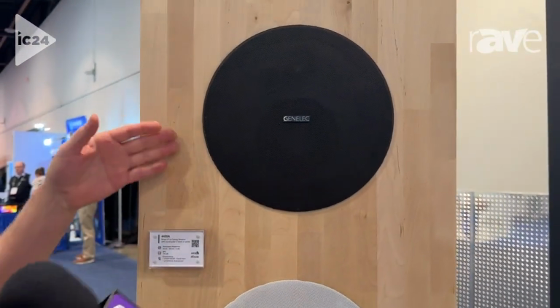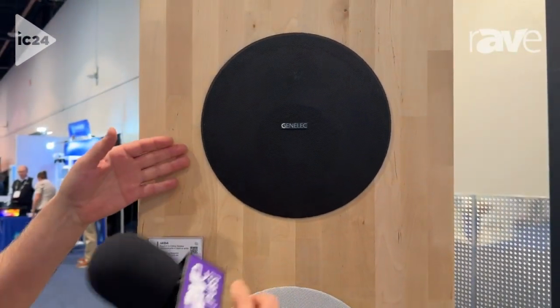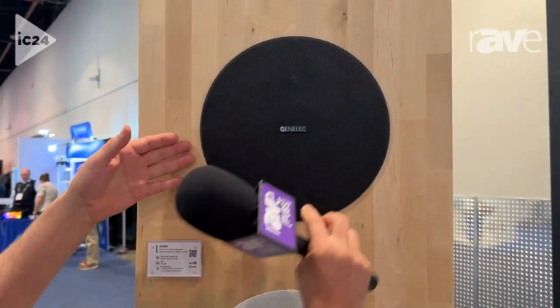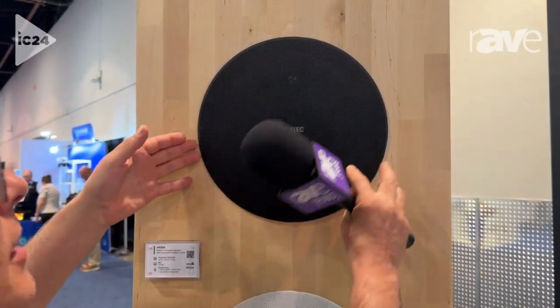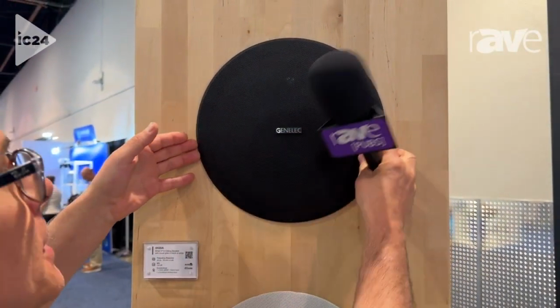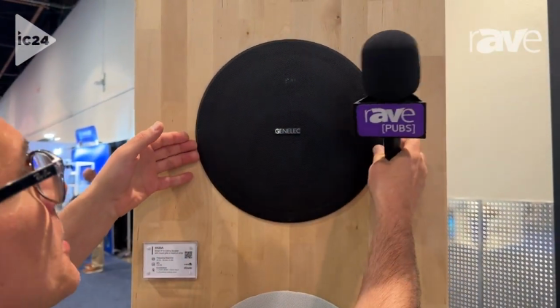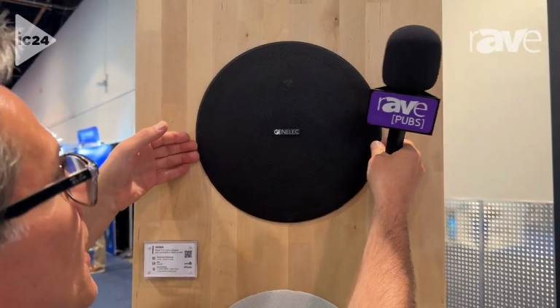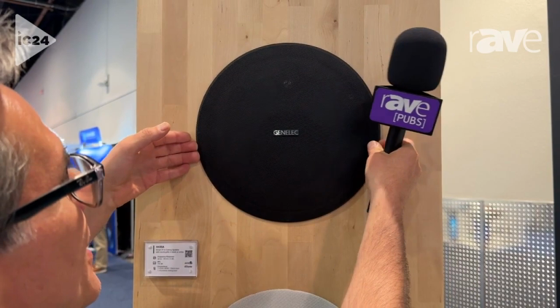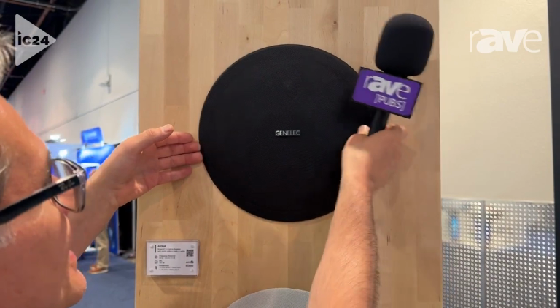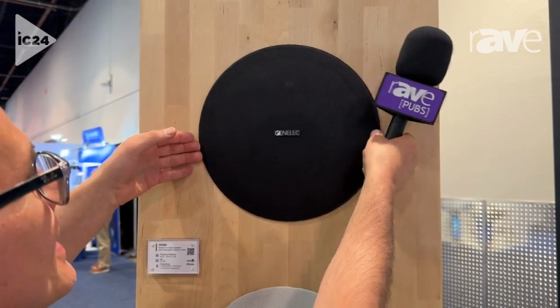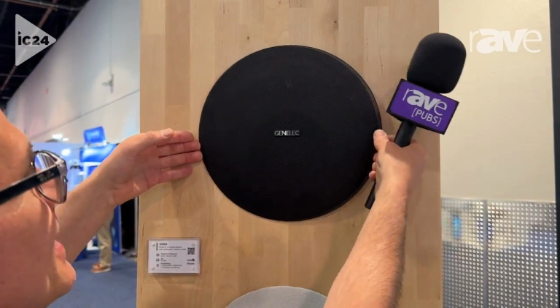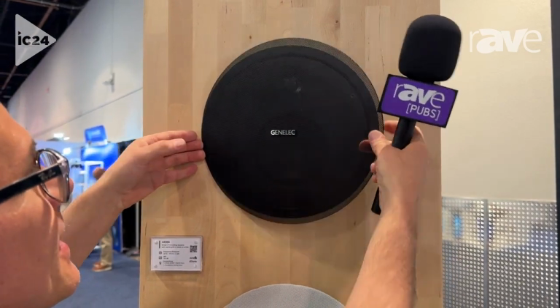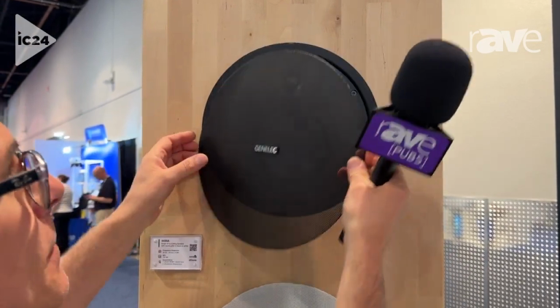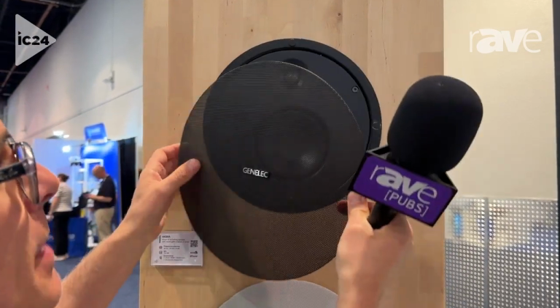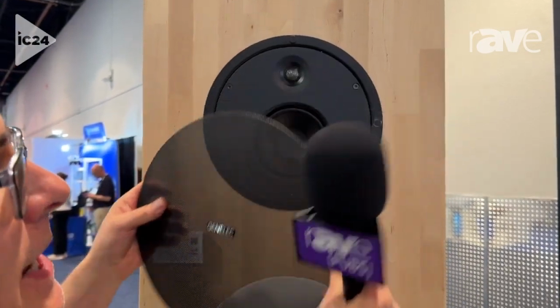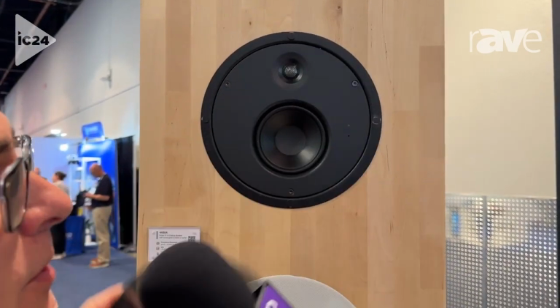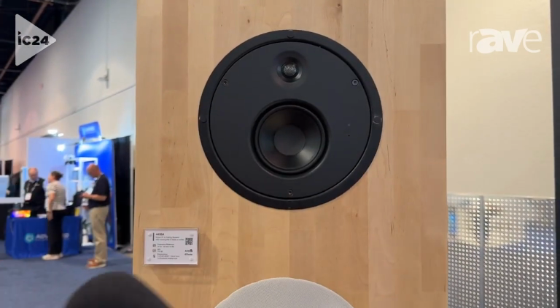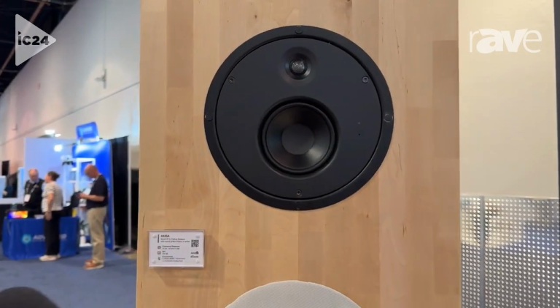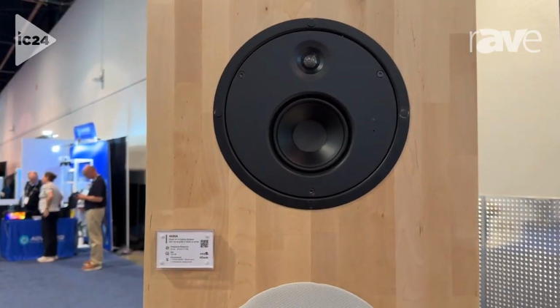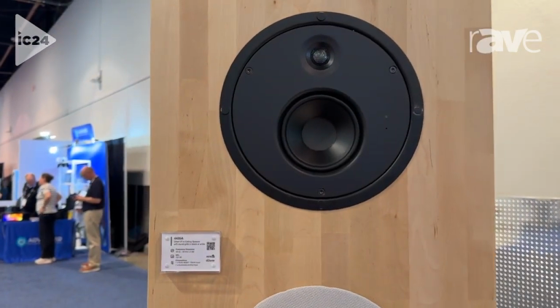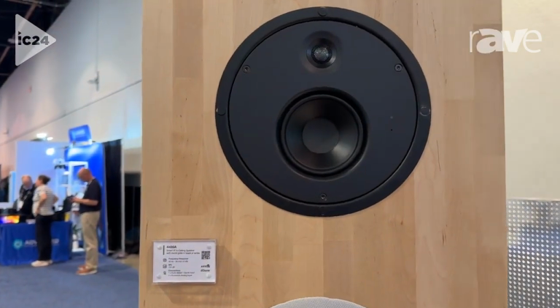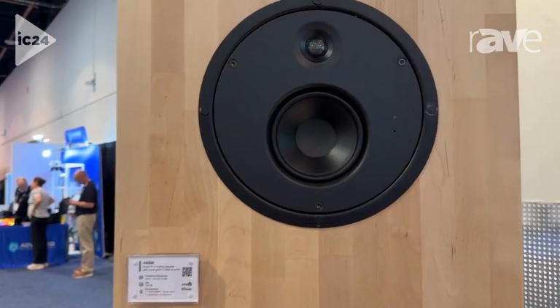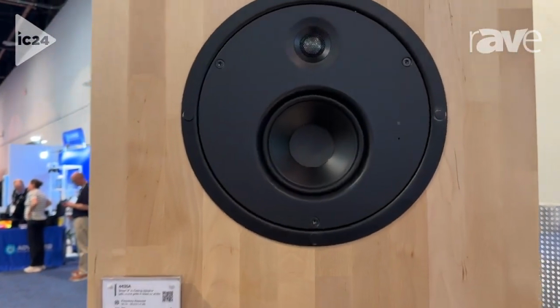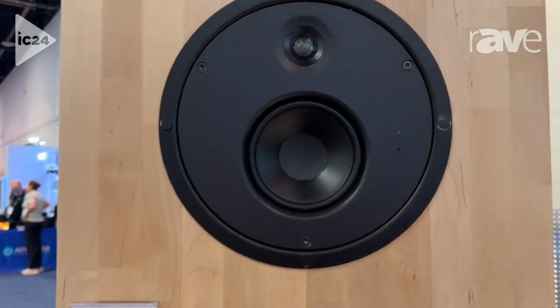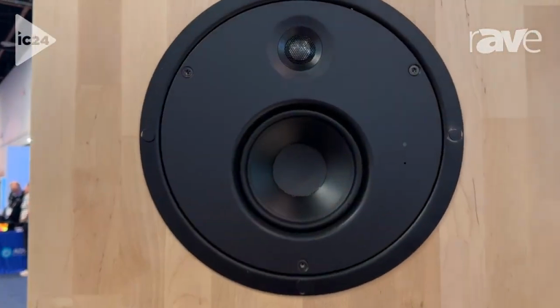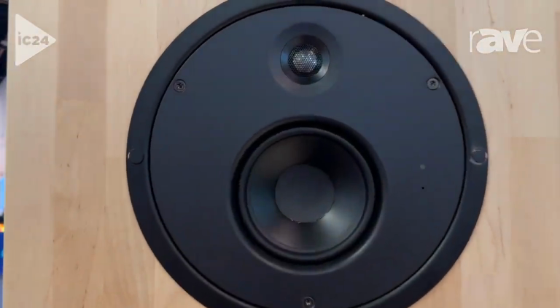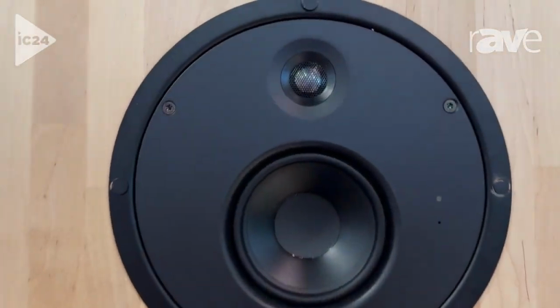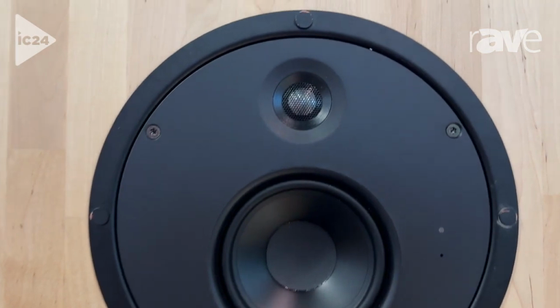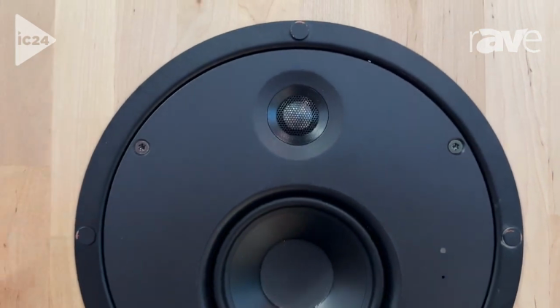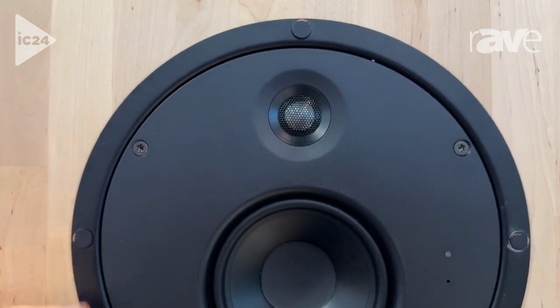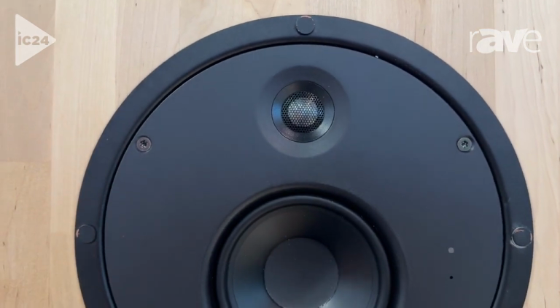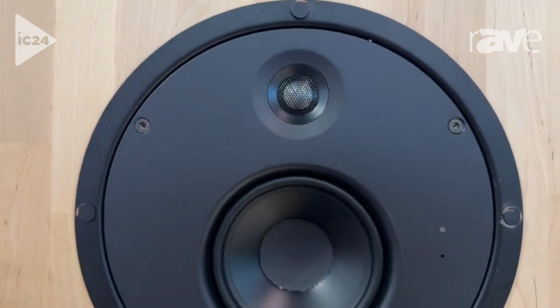If I take this grill off and give you a show — it's a magnetic grill — you can see that it is a two-way ceiling speaker. So we have a tweeter and woofer here.